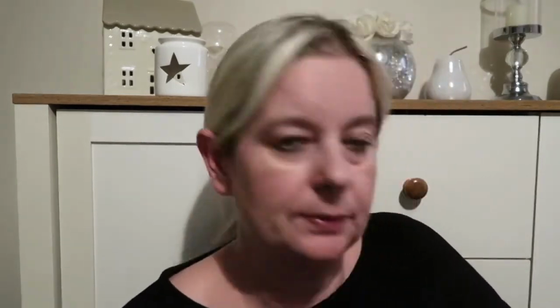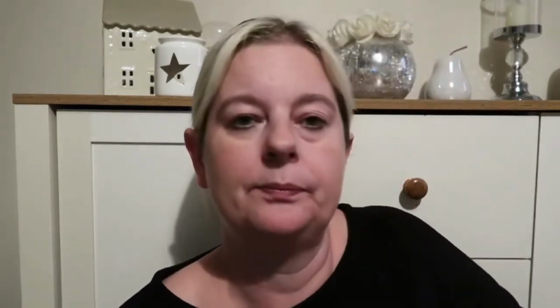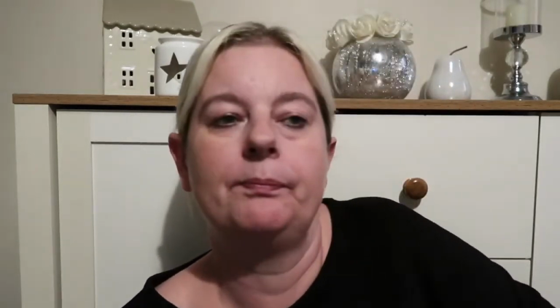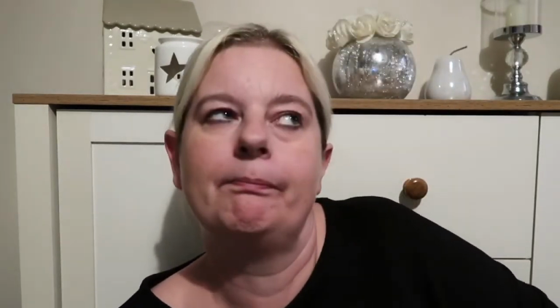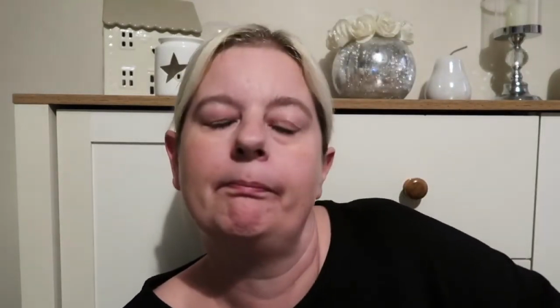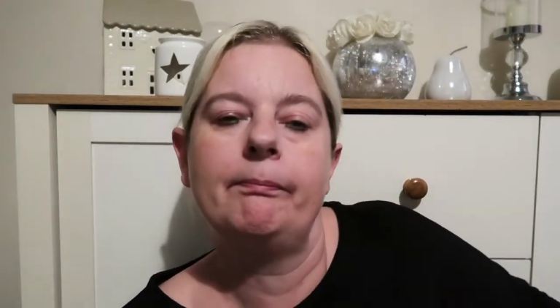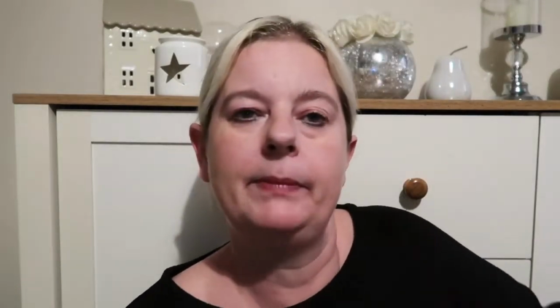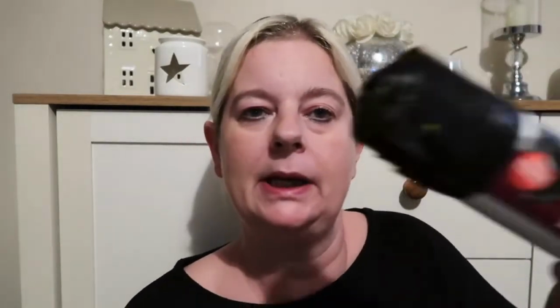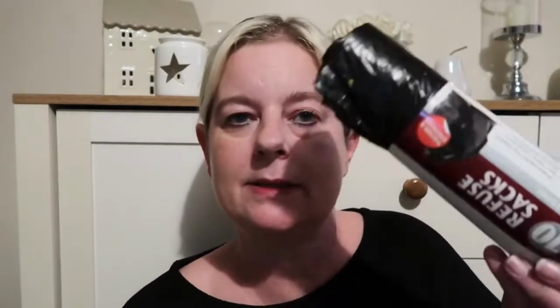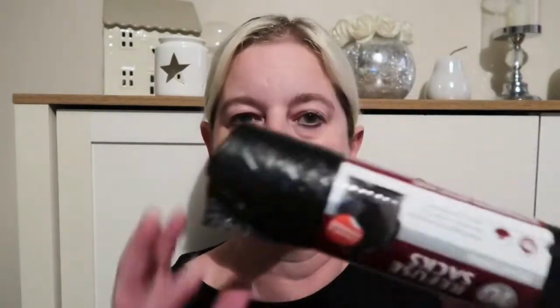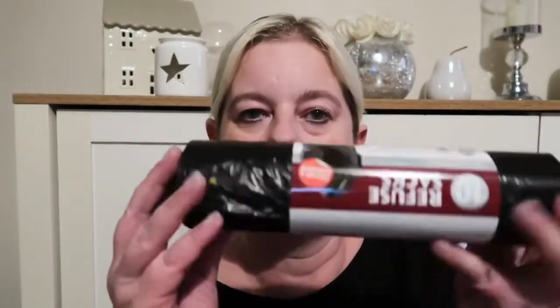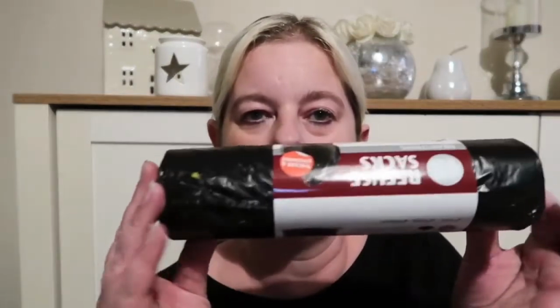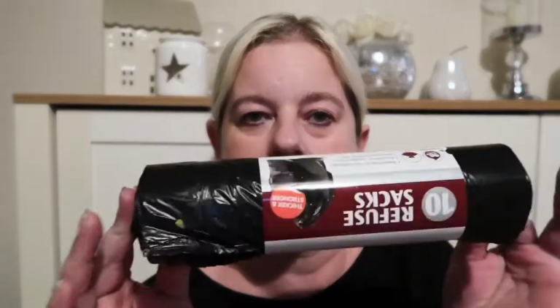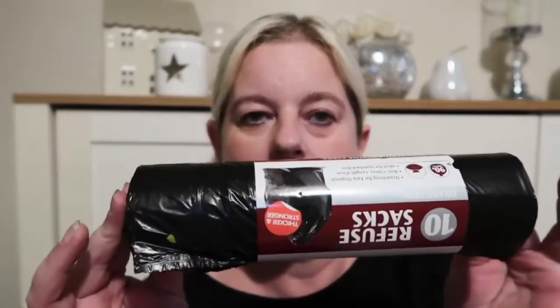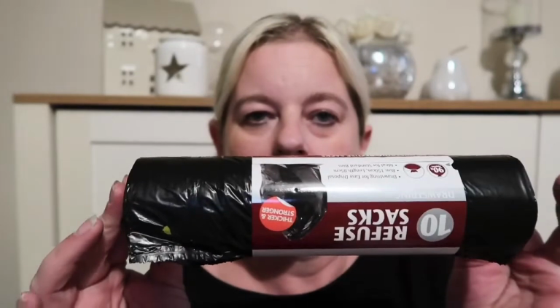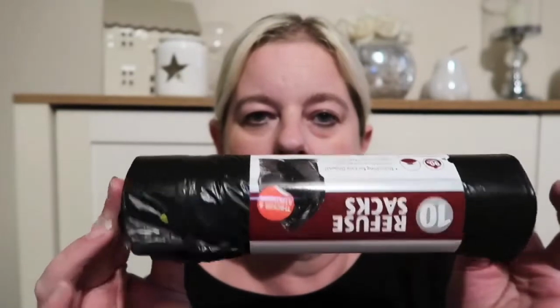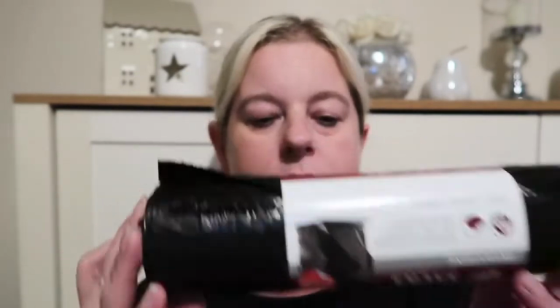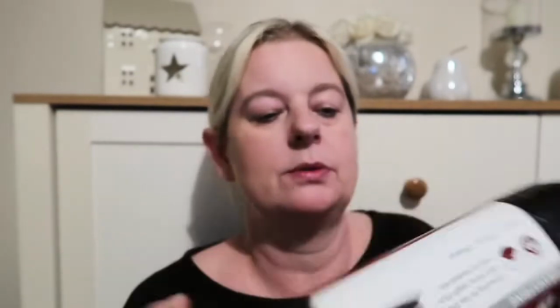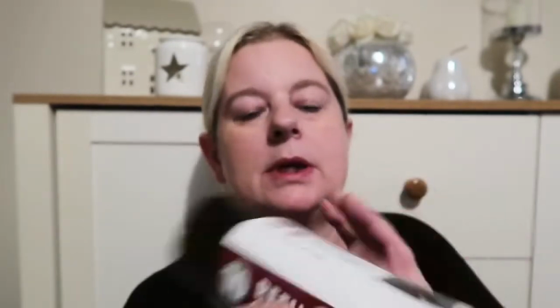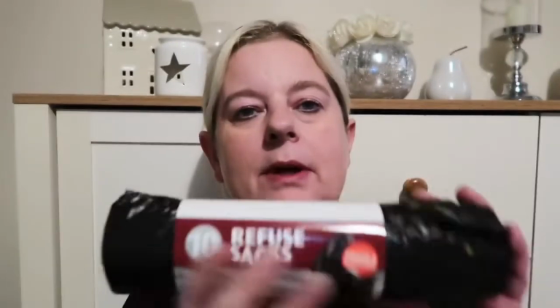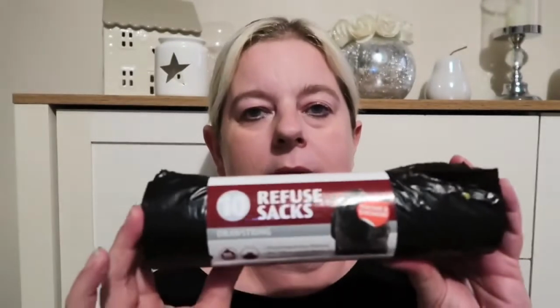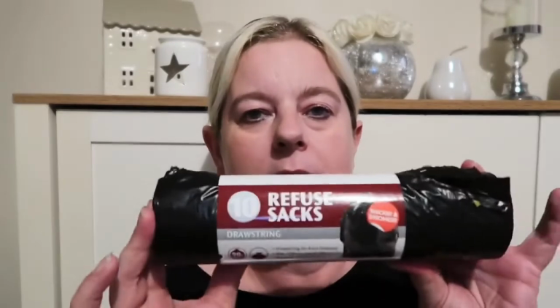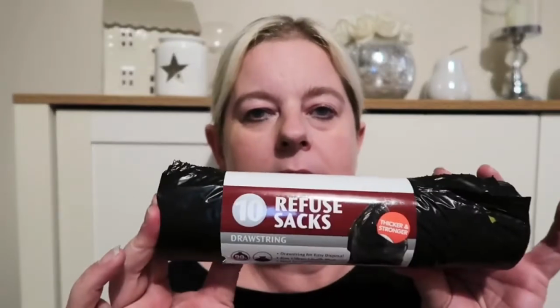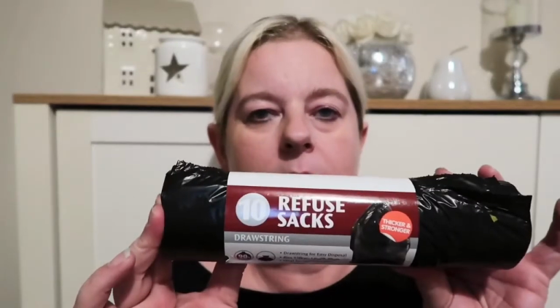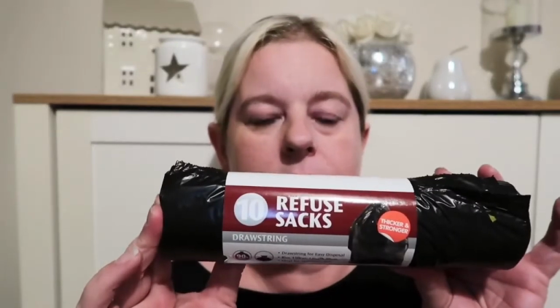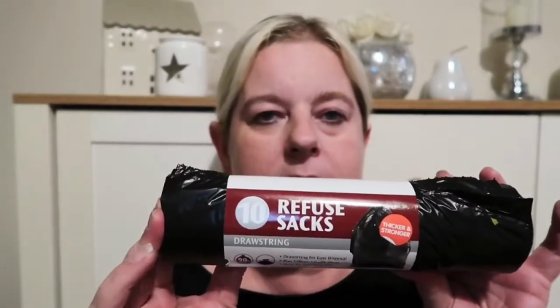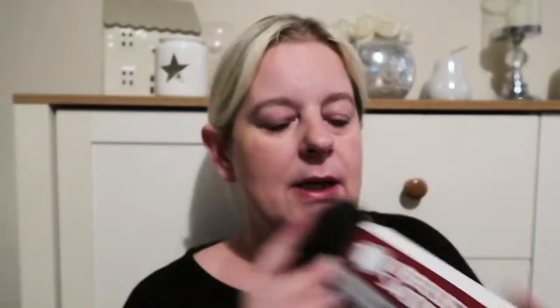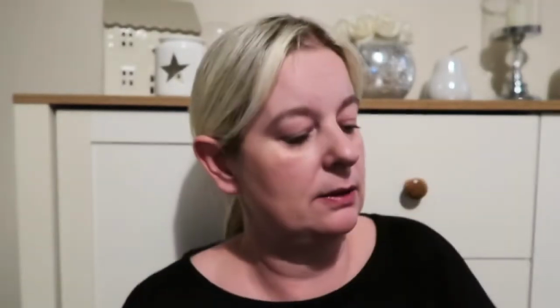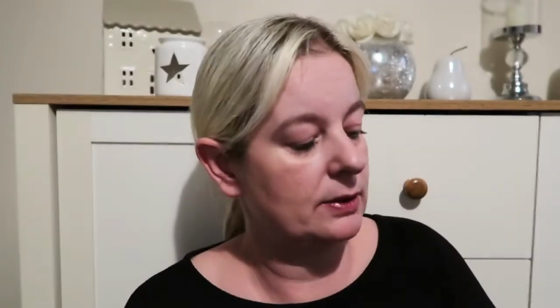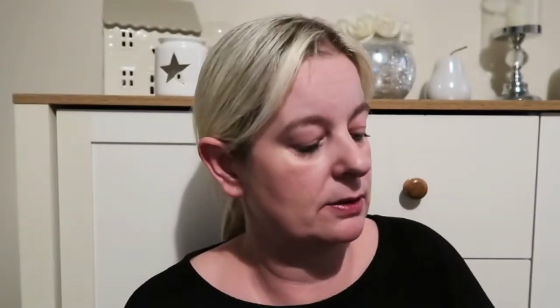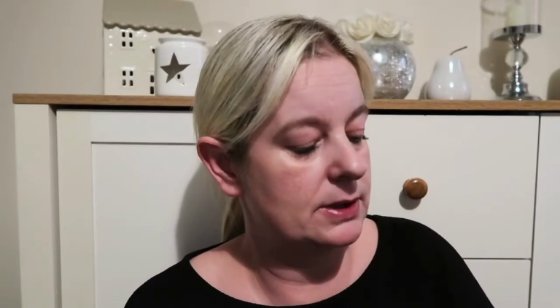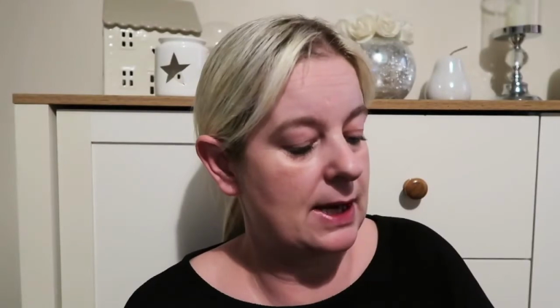Some bin liners — boring bin liners. They were £1.29 for ten.